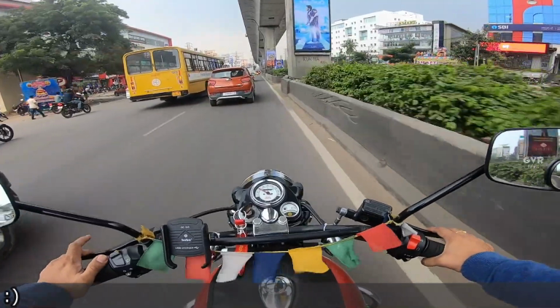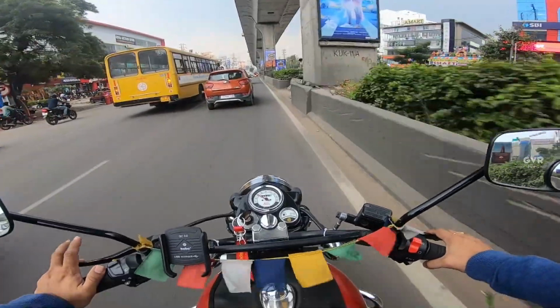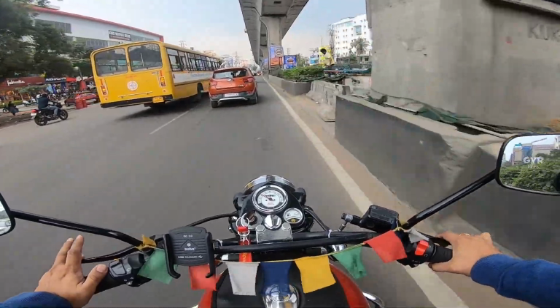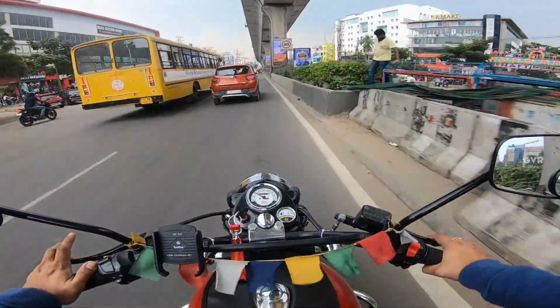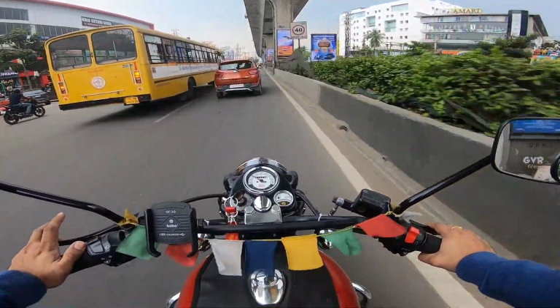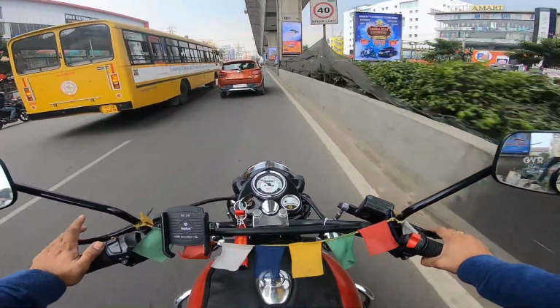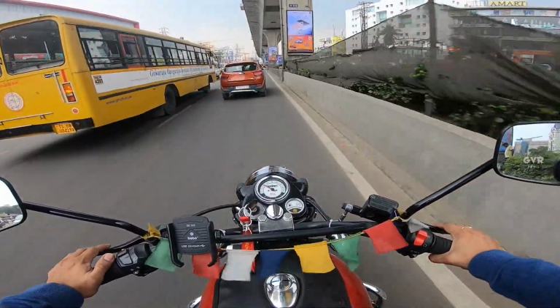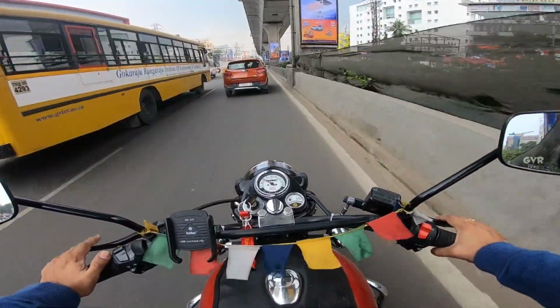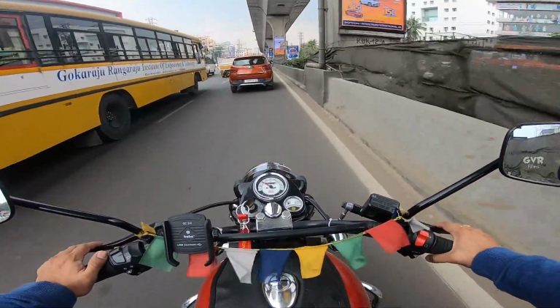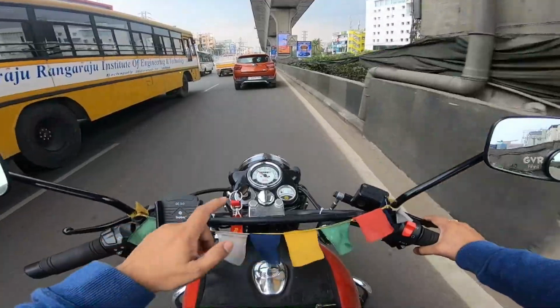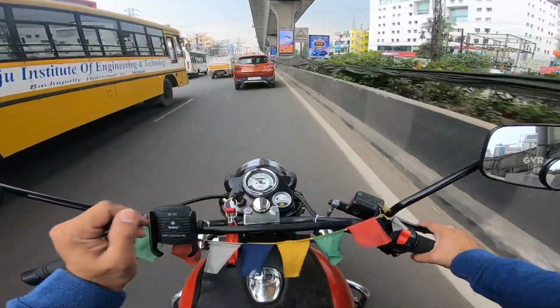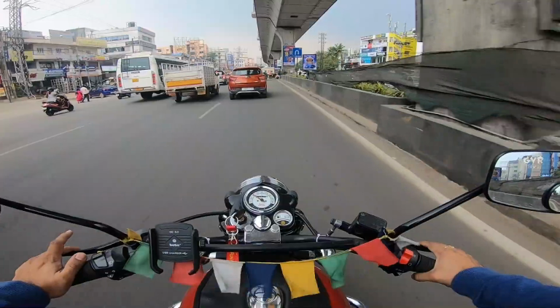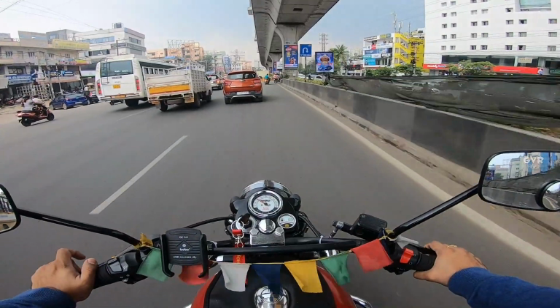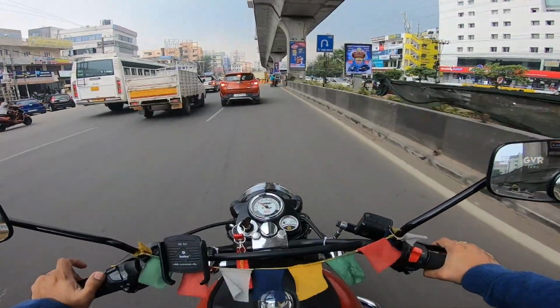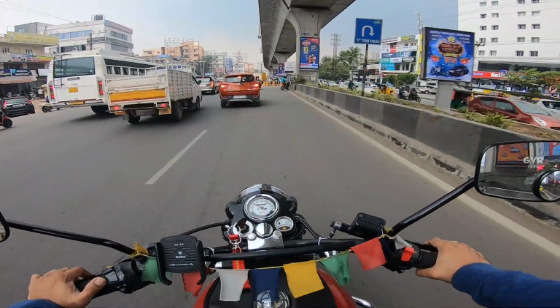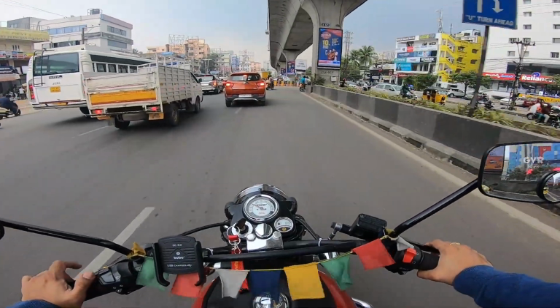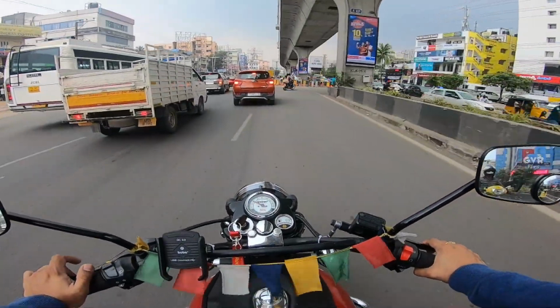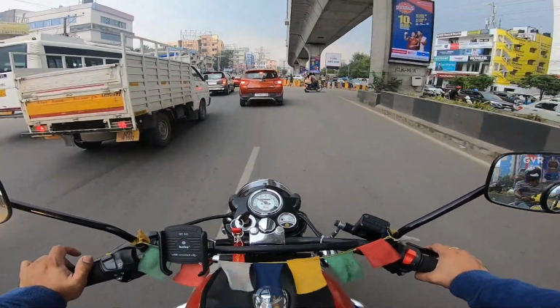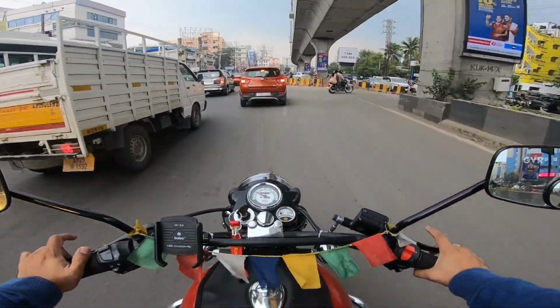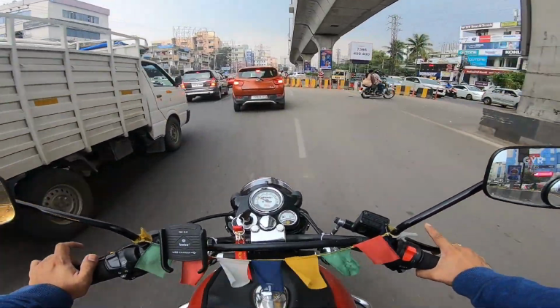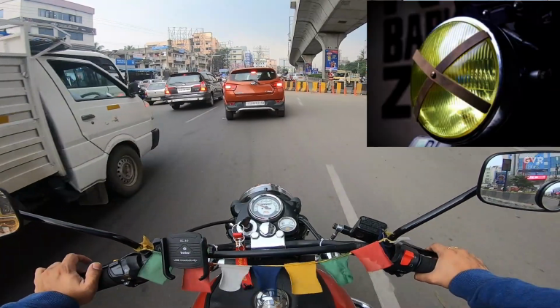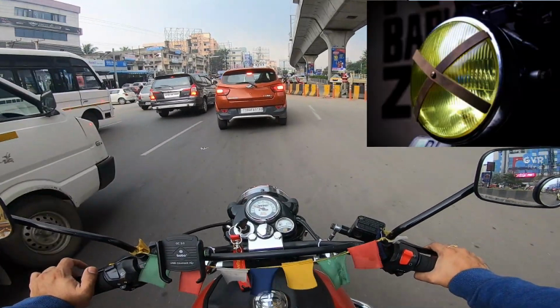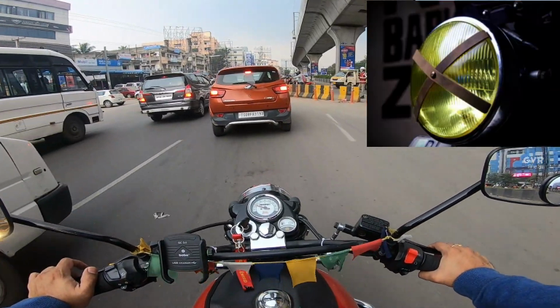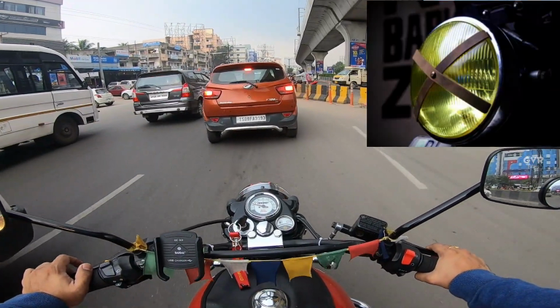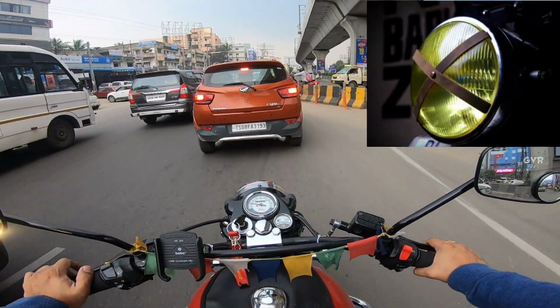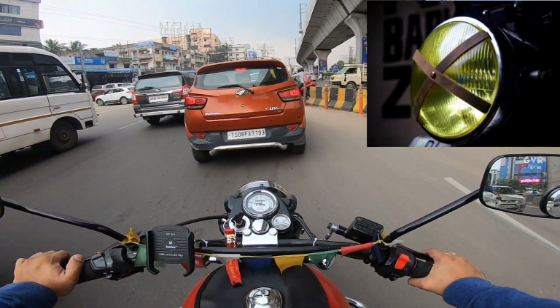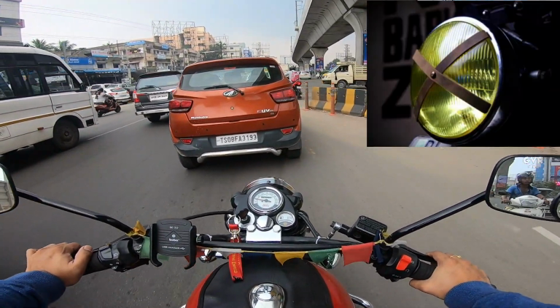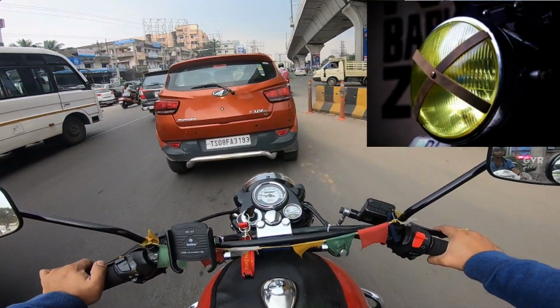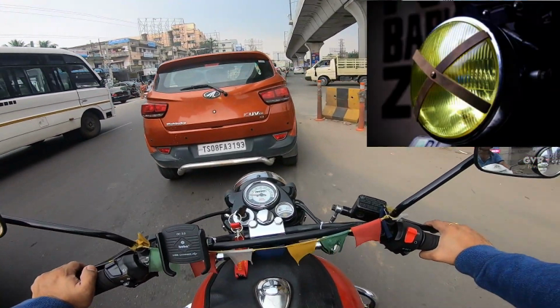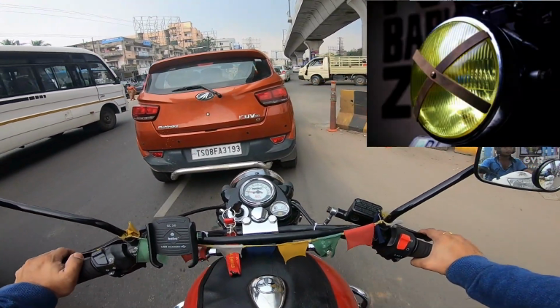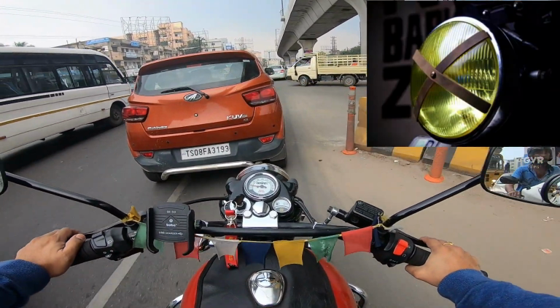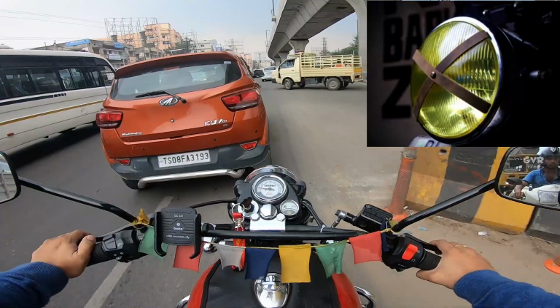And second, we have to use the Enfield classic headlights. We have to mark the XM. We have to use many bikes.